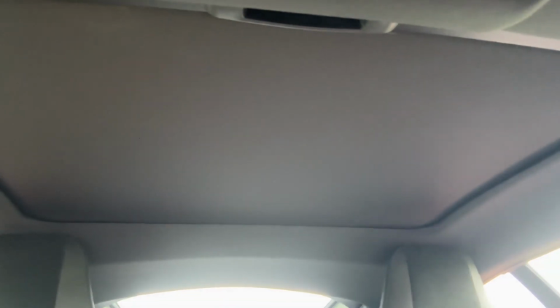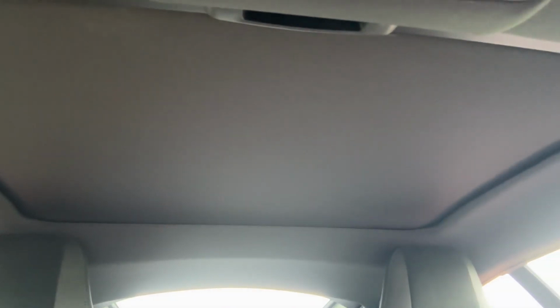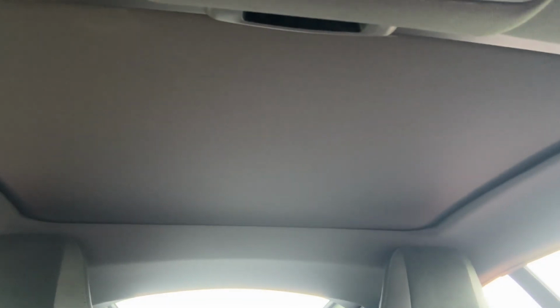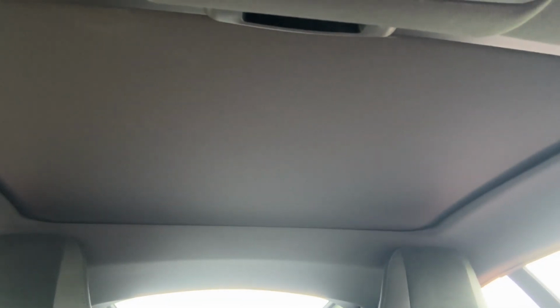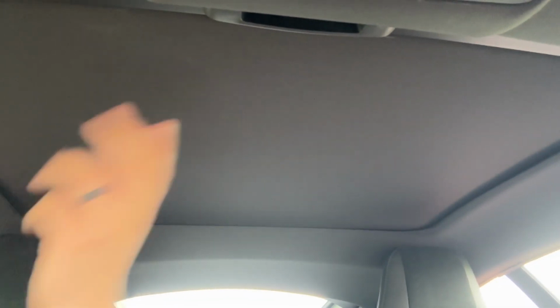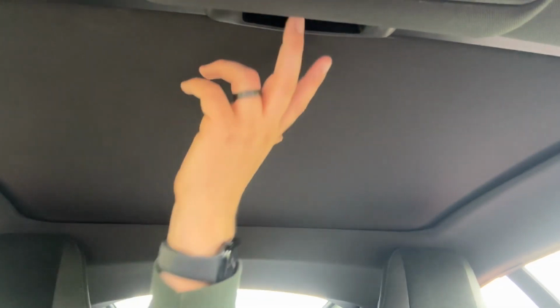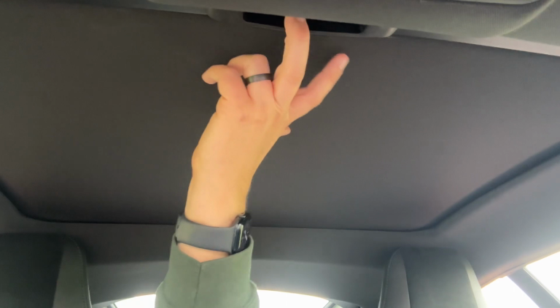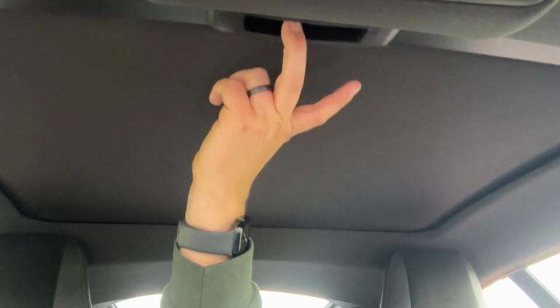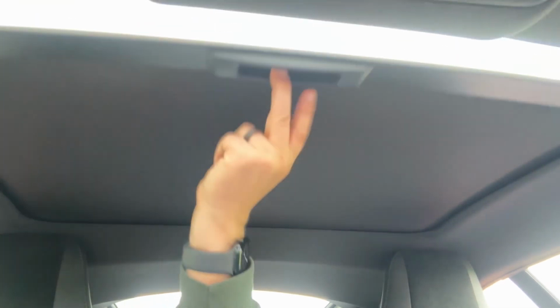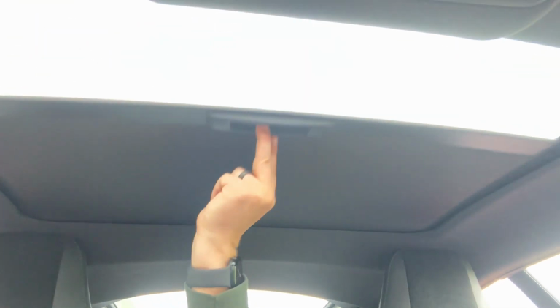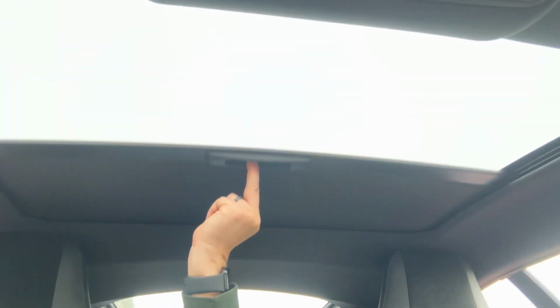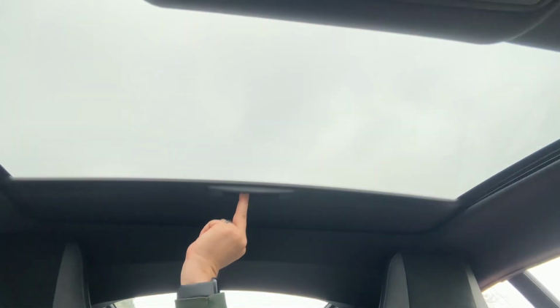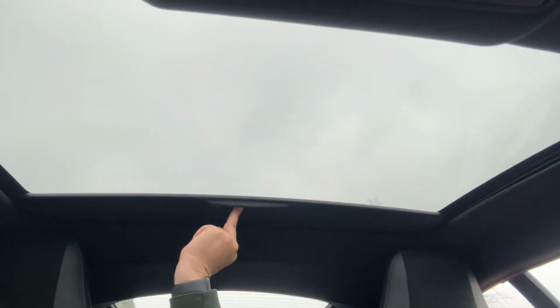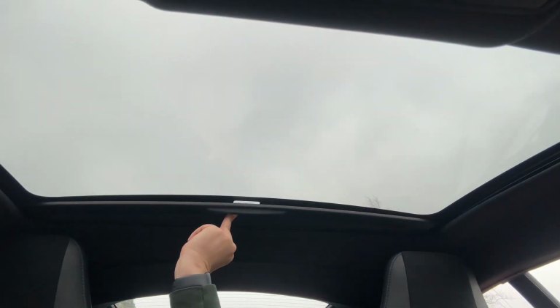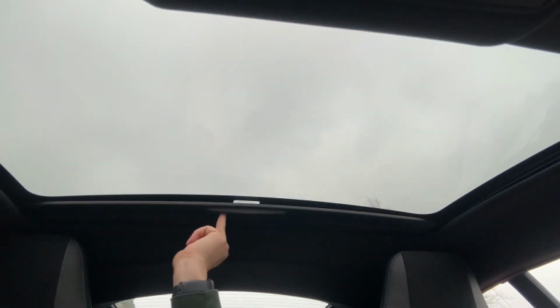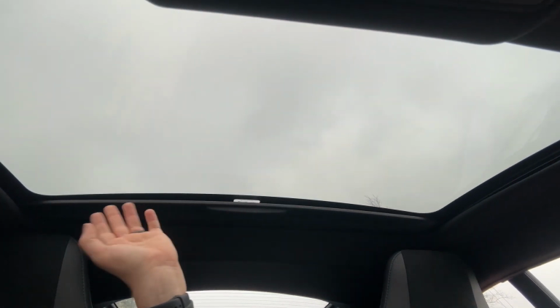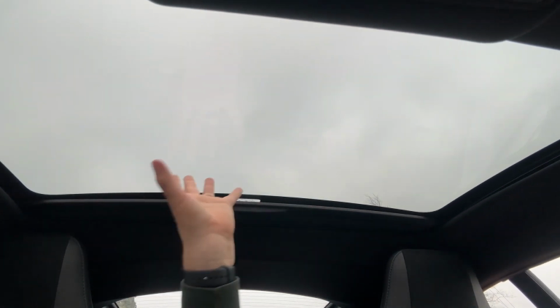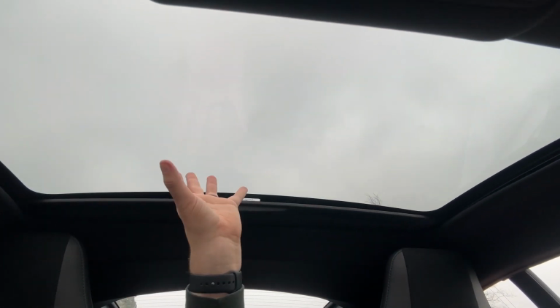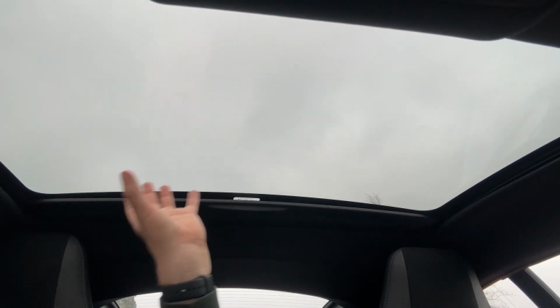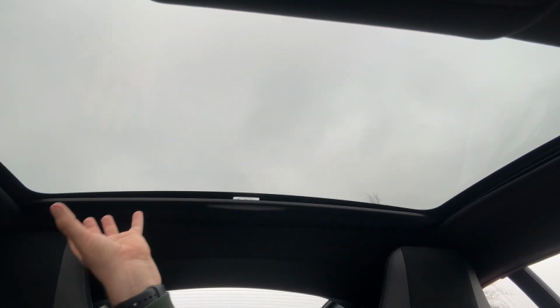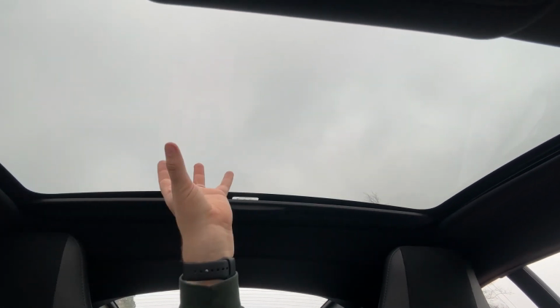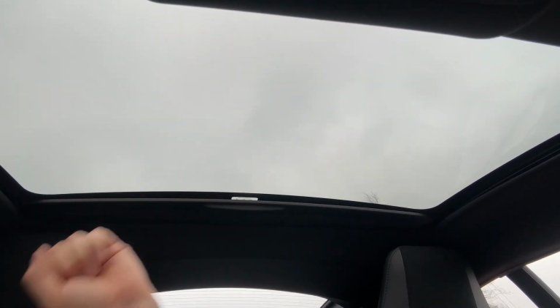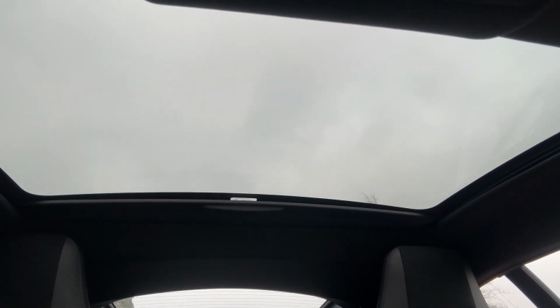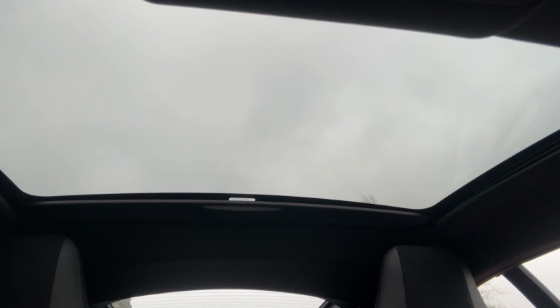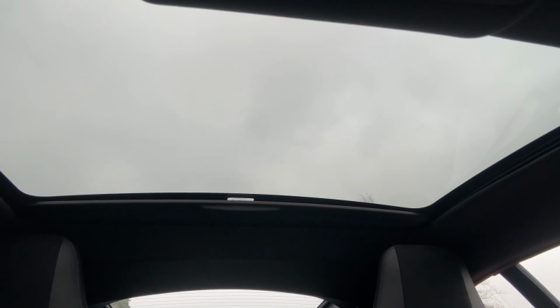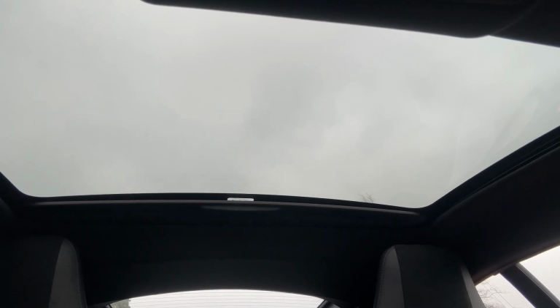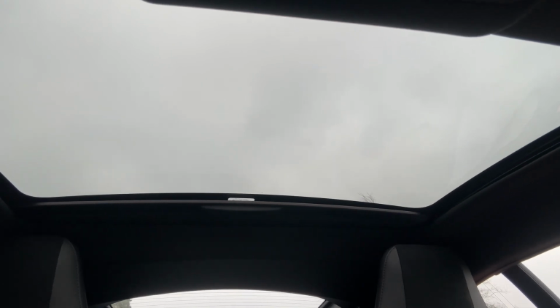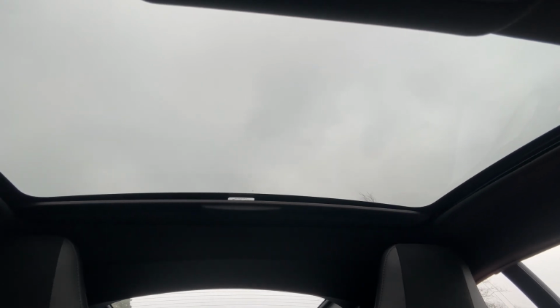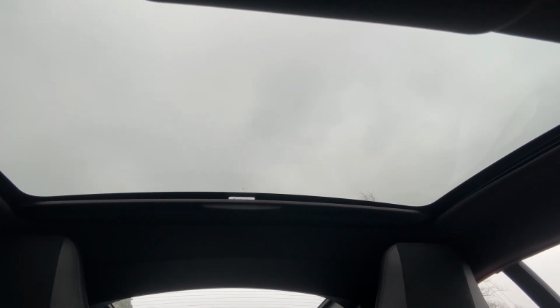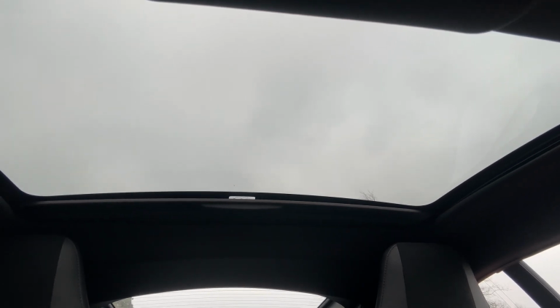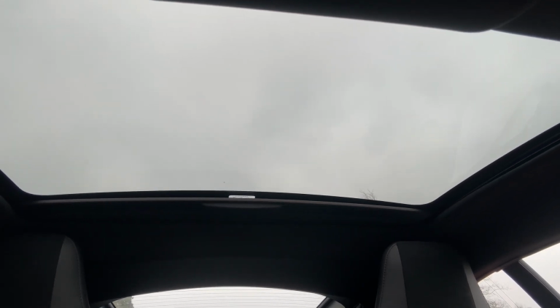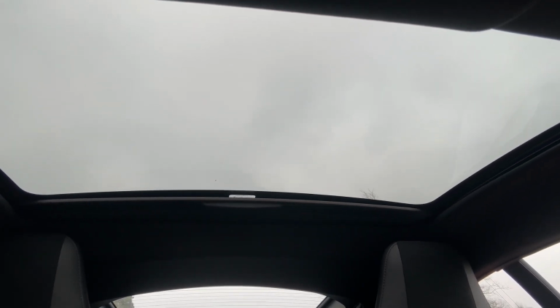The last thing I wanted to mention is the panoramic roof. We have a manual sun blind that you can open up, and once that's open you can see it lets in a huge amount of light to the cabin area.